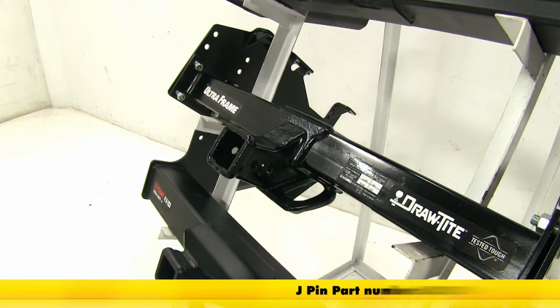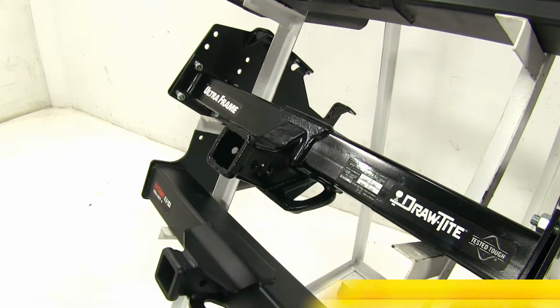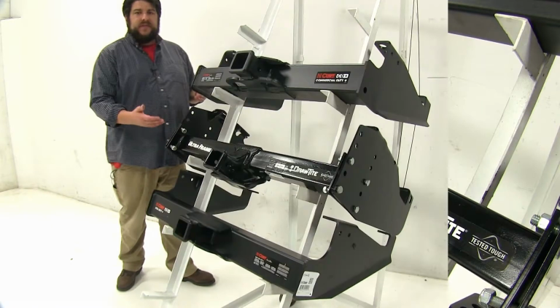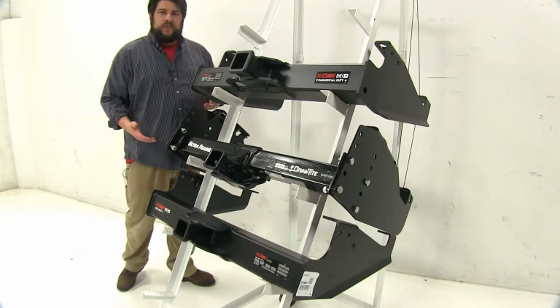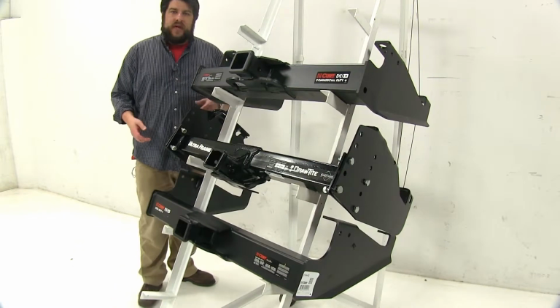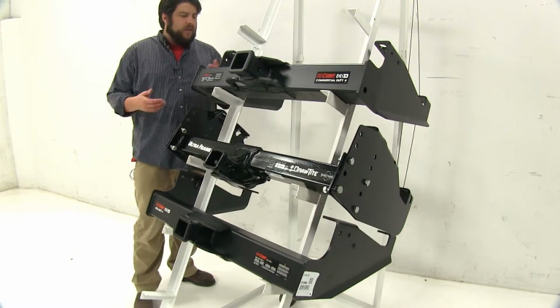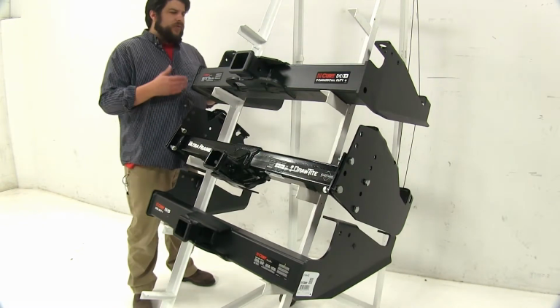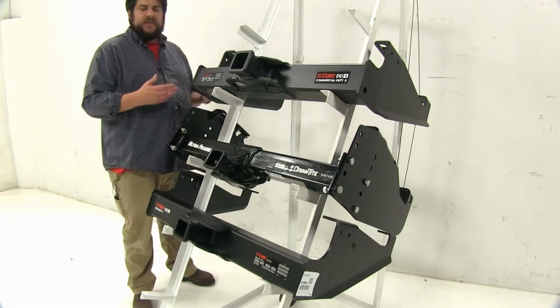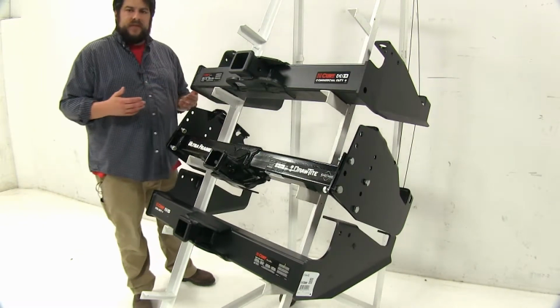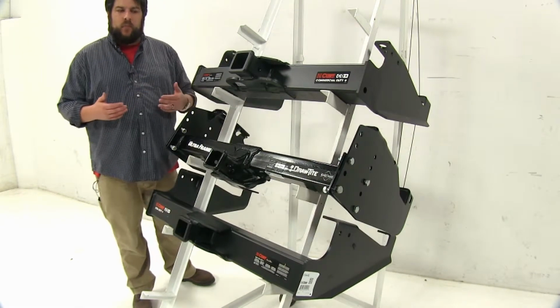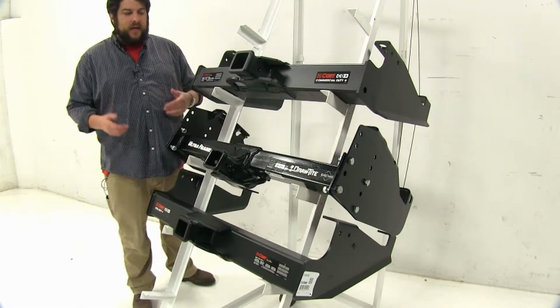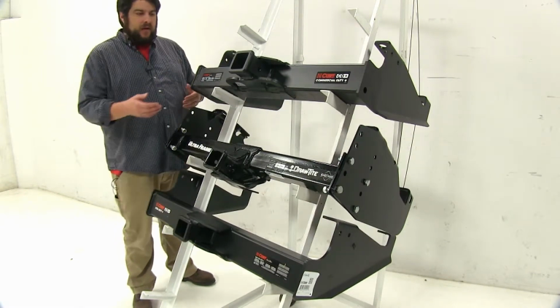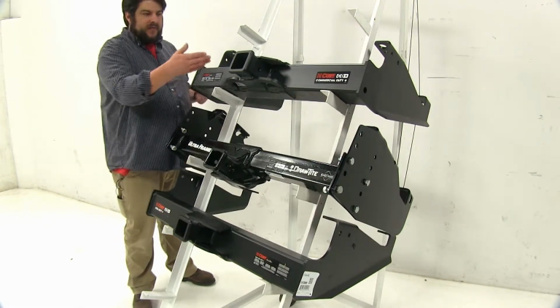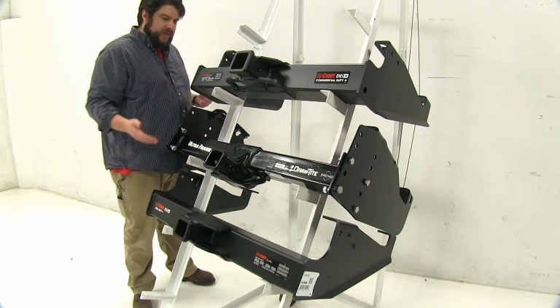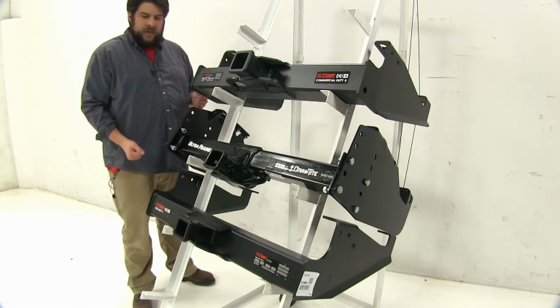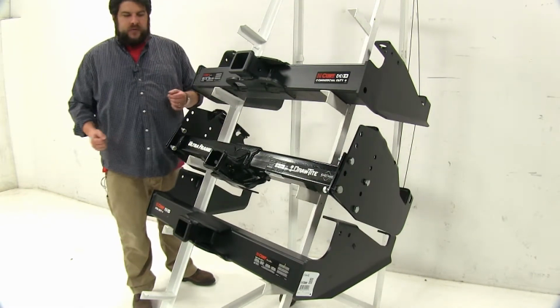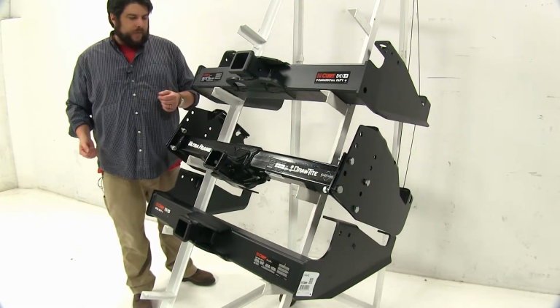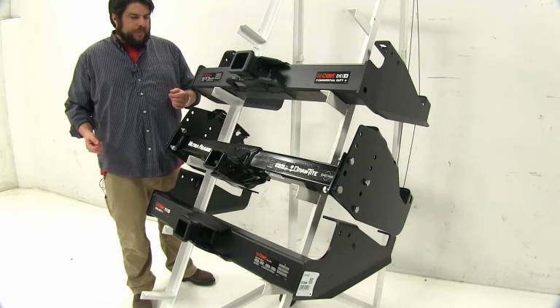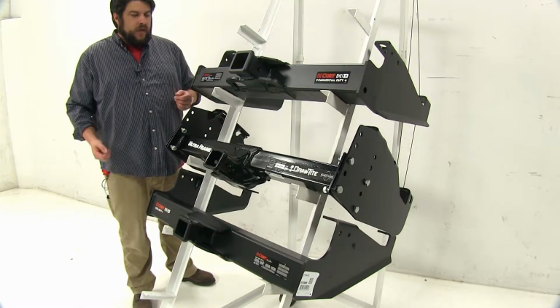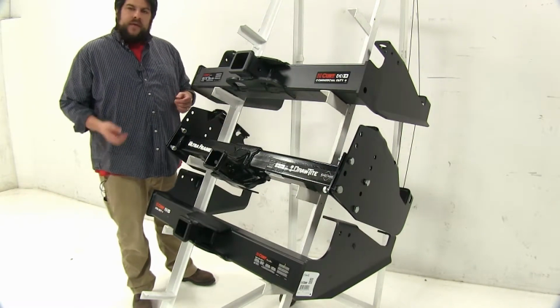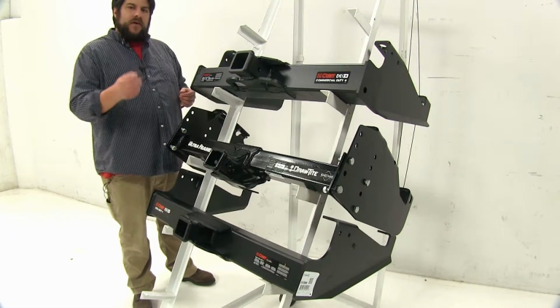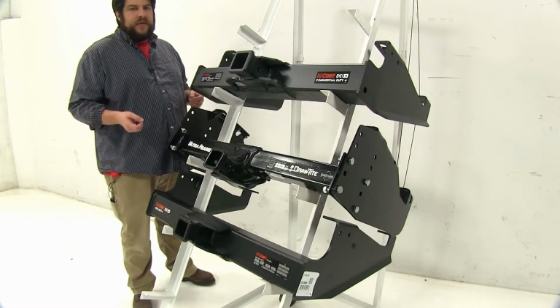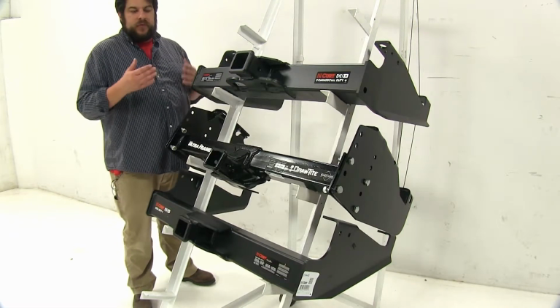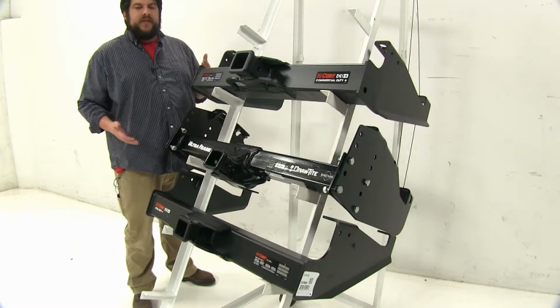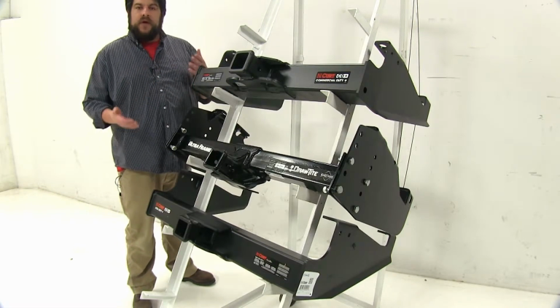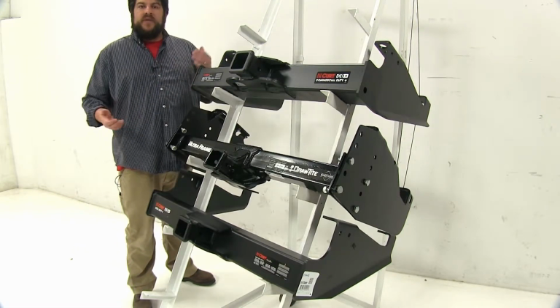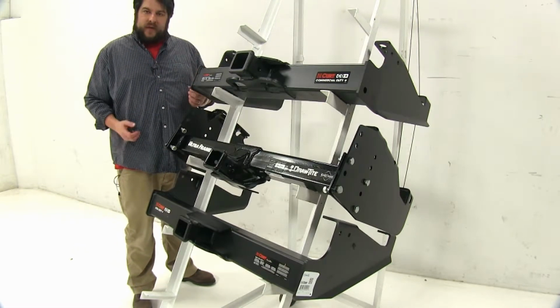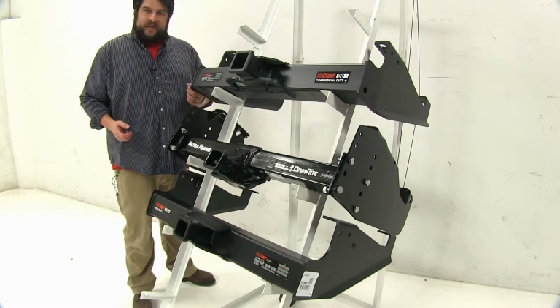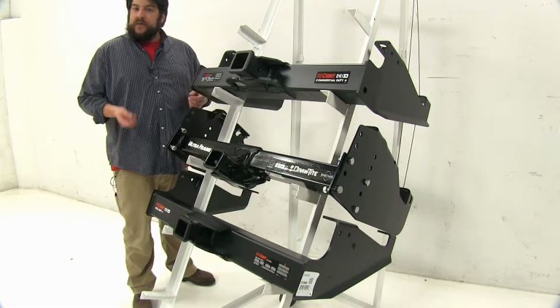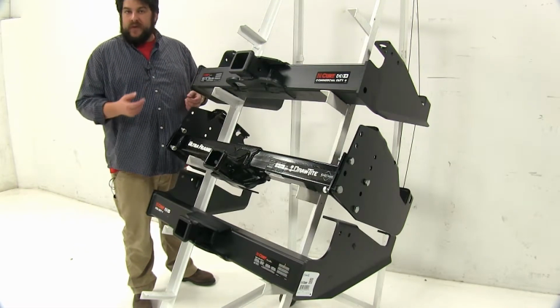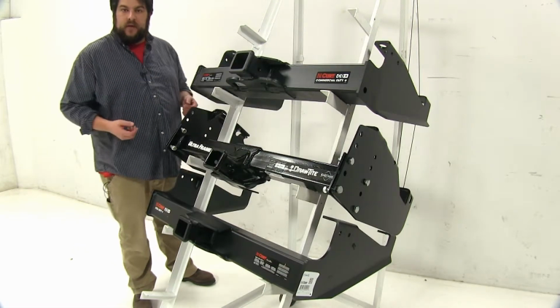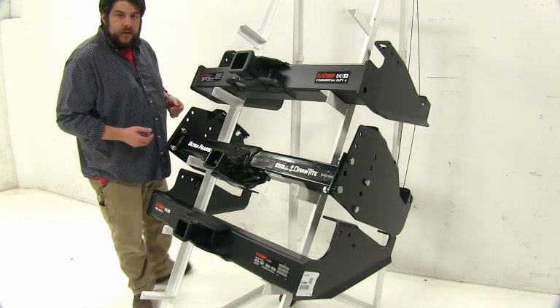With those differences pointed out, all three attach relatively the same way and all have the same standard pinholes. Now let's take a look at the weight capacities for these three hitches.